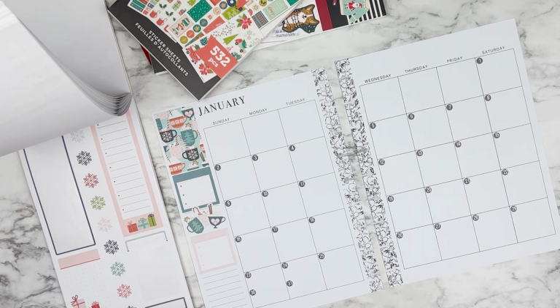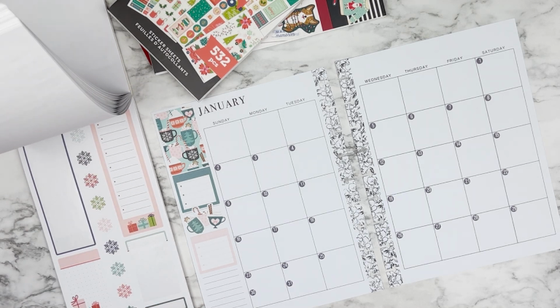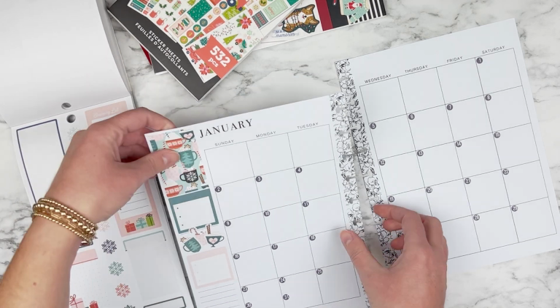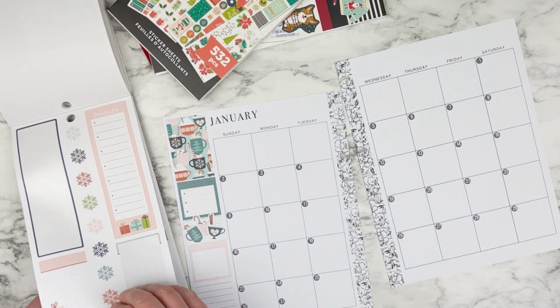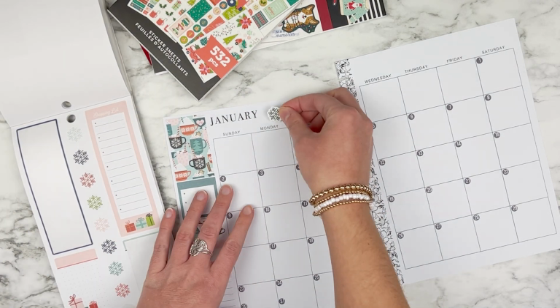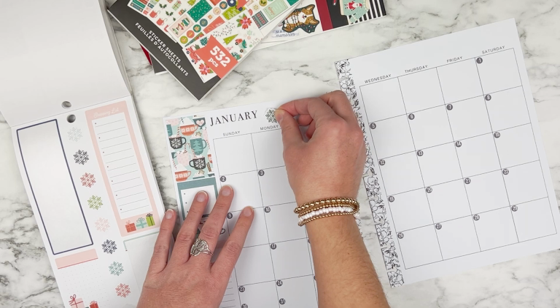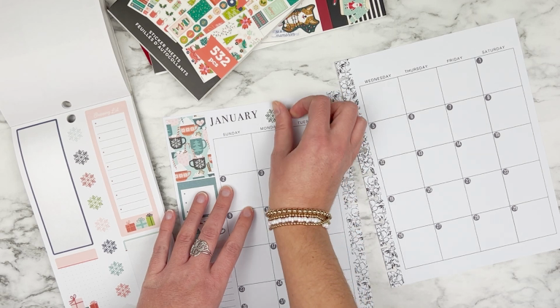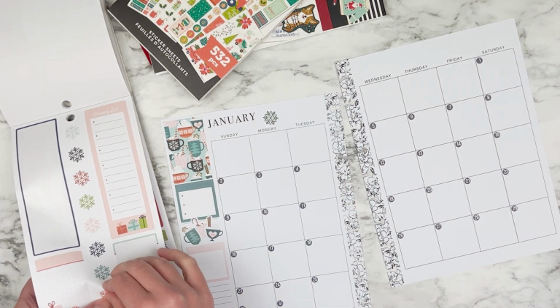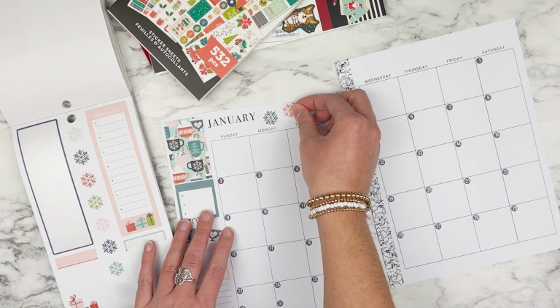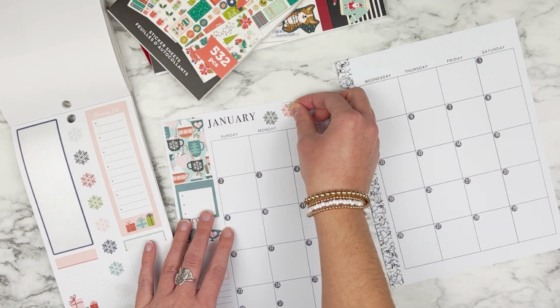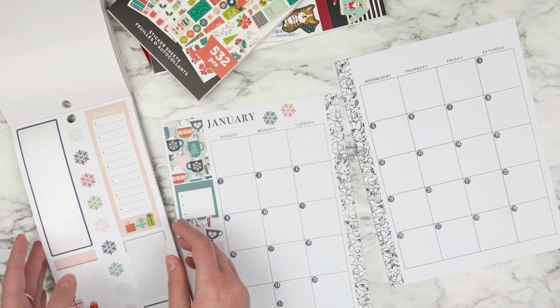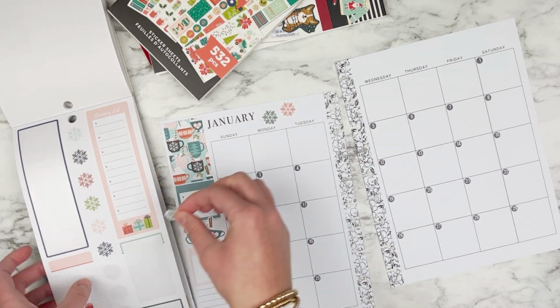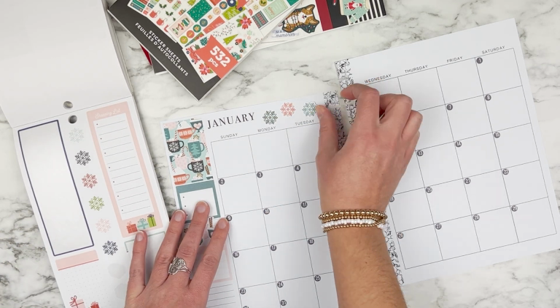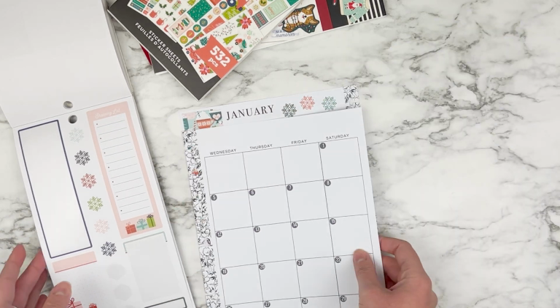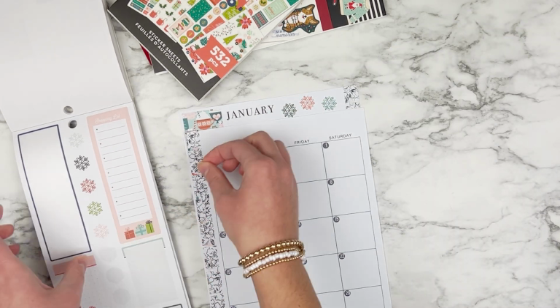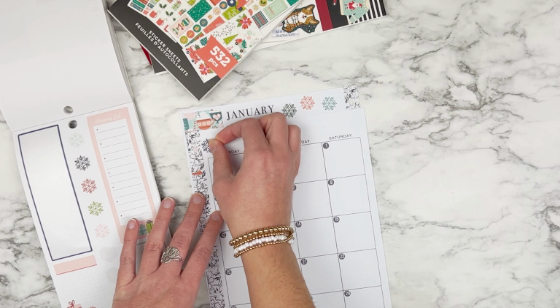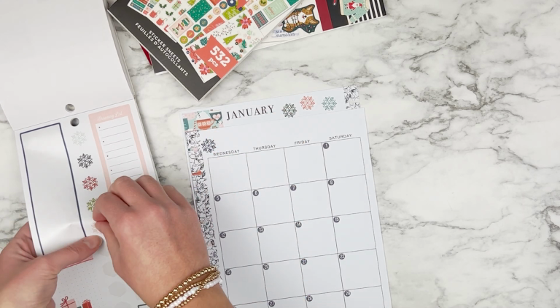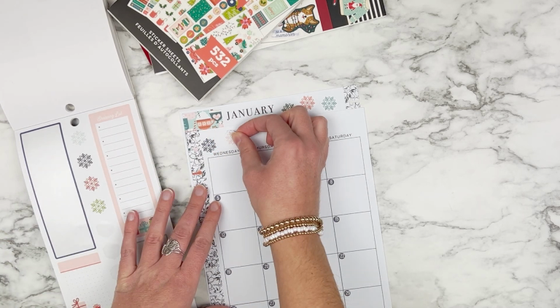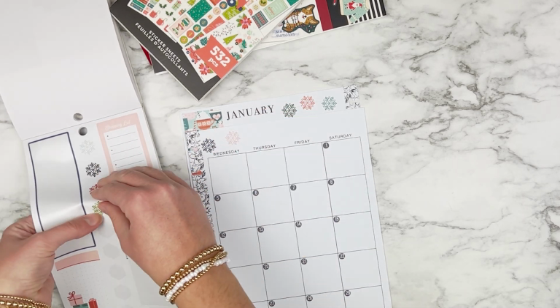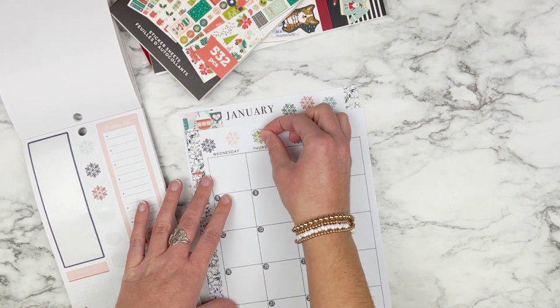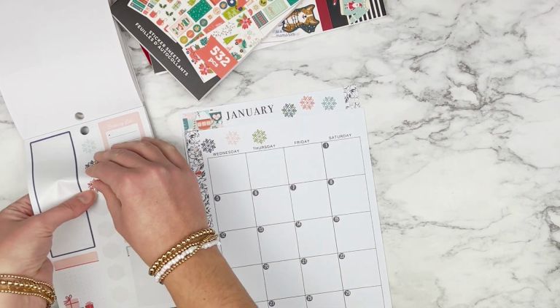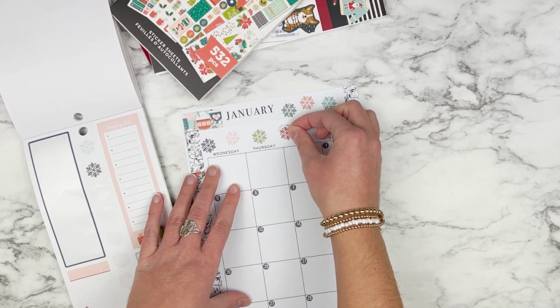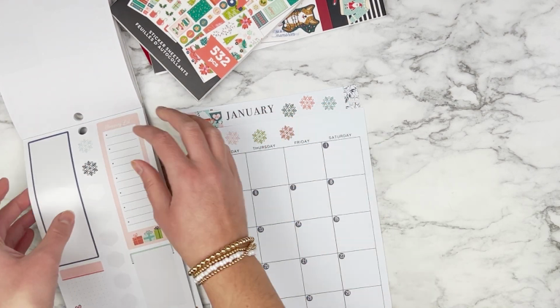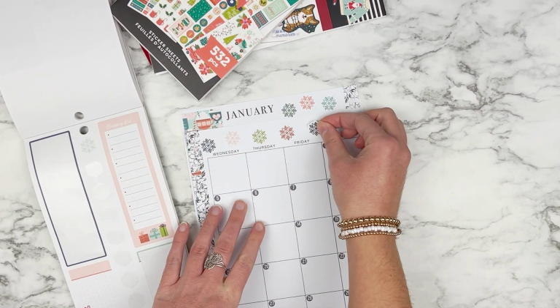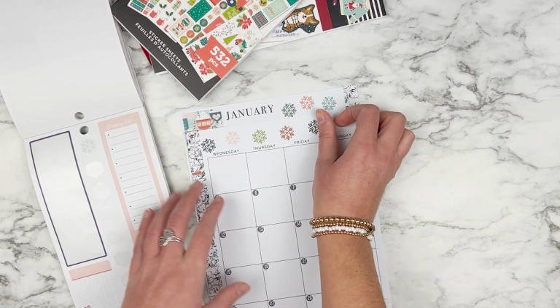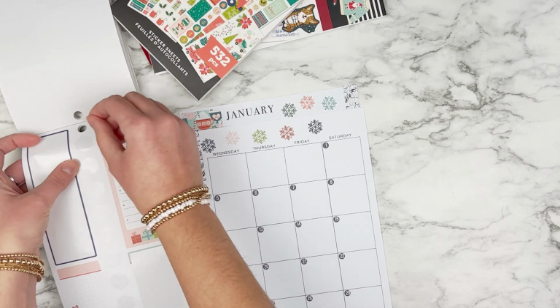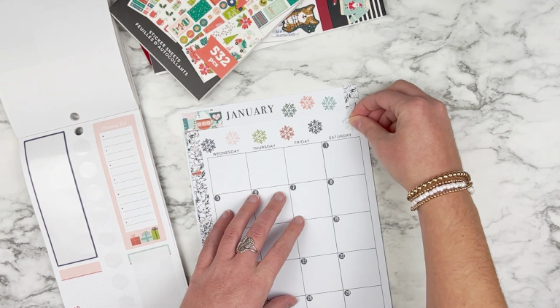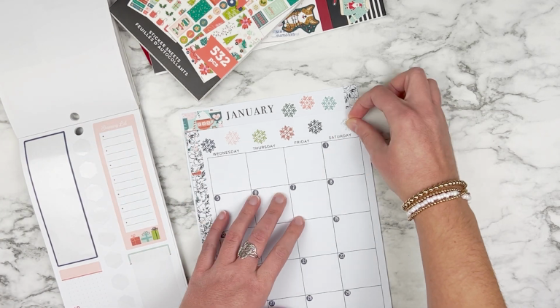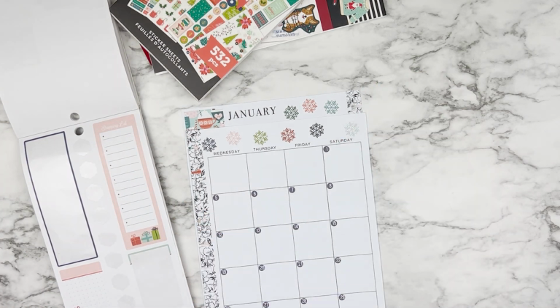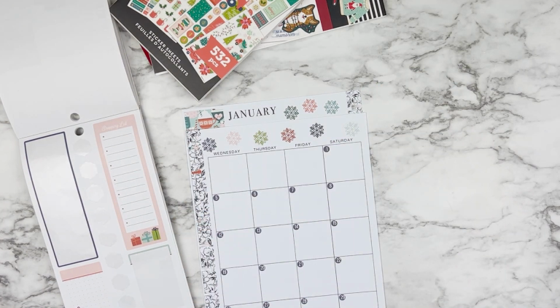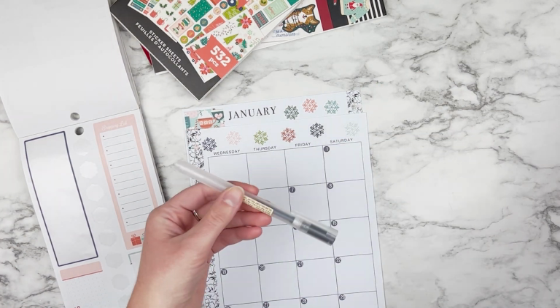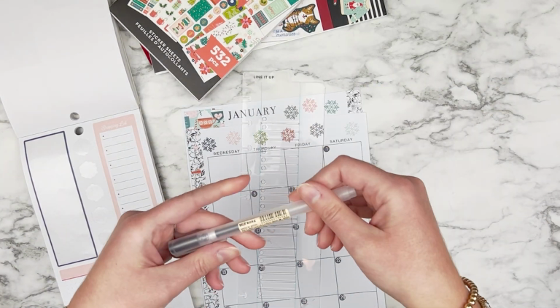I love these snowflakes, so I think I'm going to place these up here in this open spot above the days of the week. Then I'm just going to use my ruler and draw a line from each of these just so they're like hanging from the top of the page.